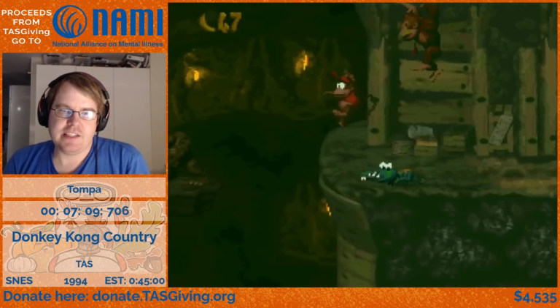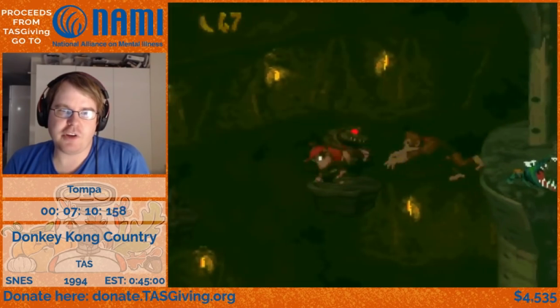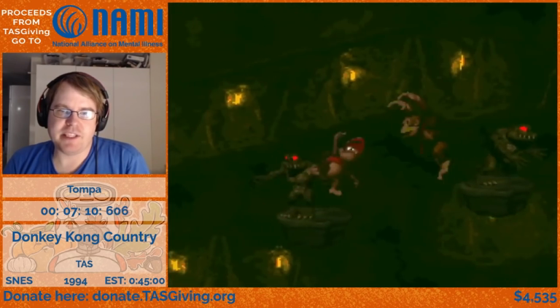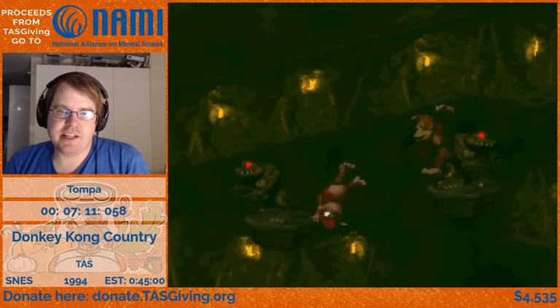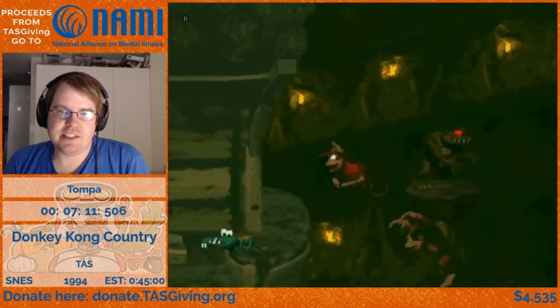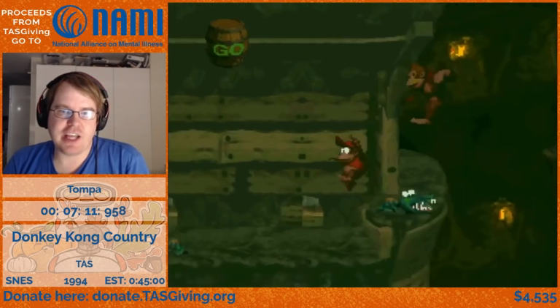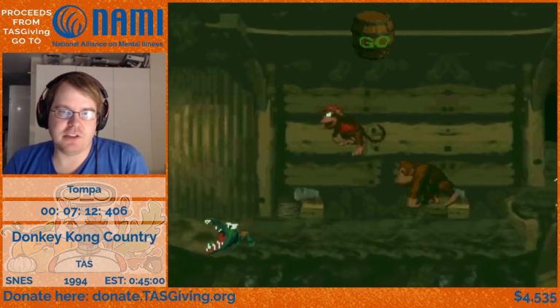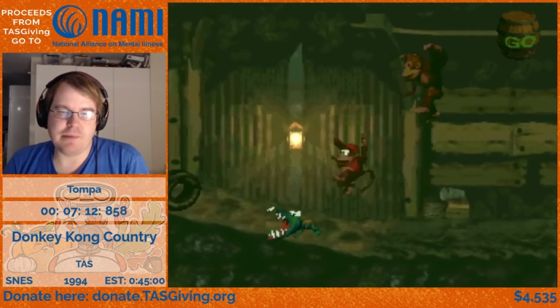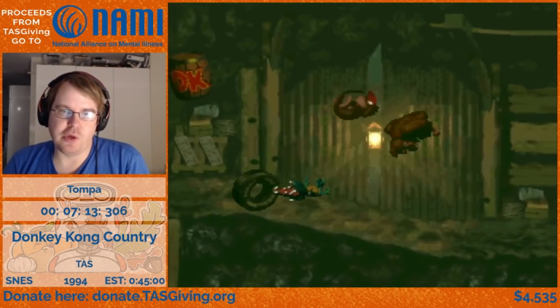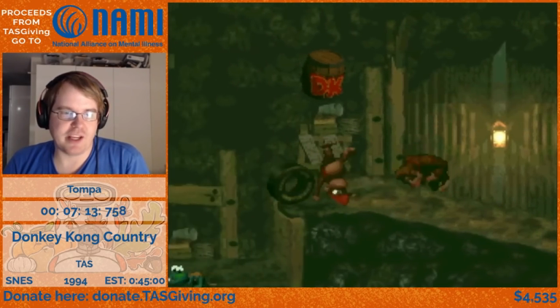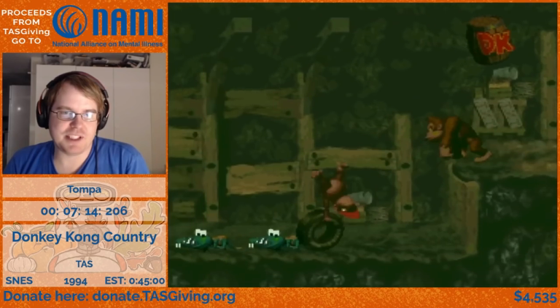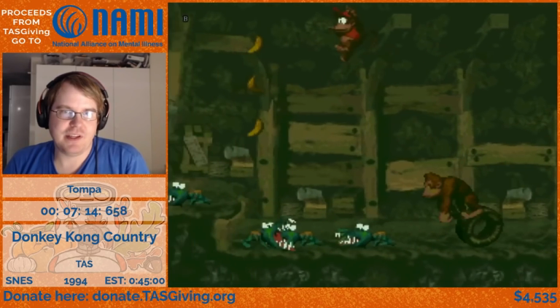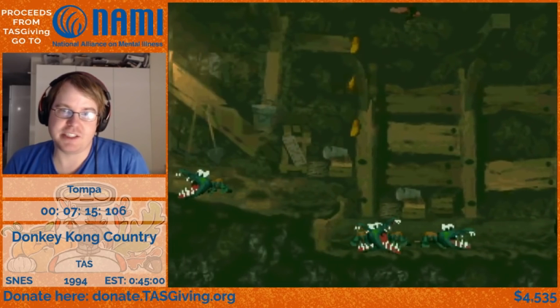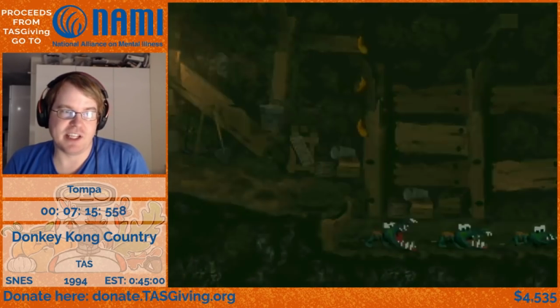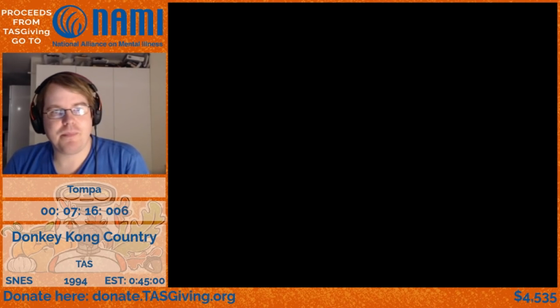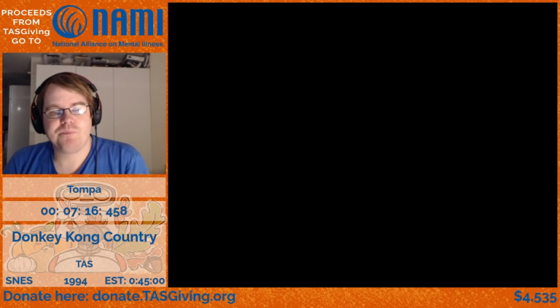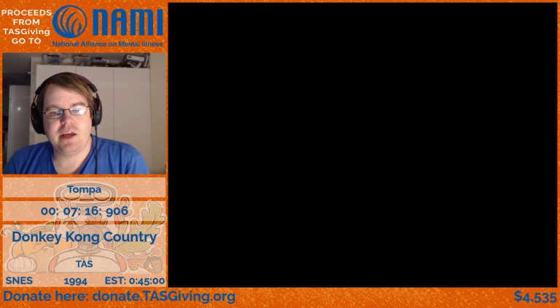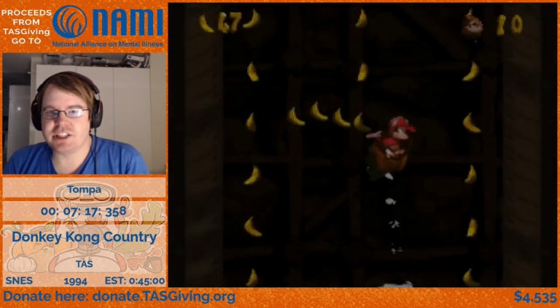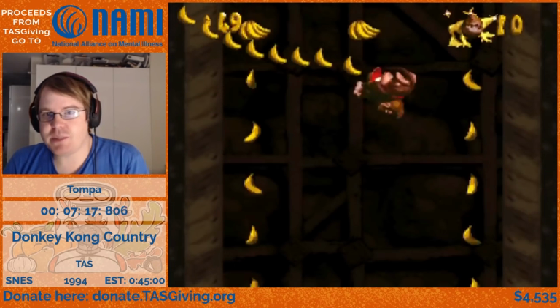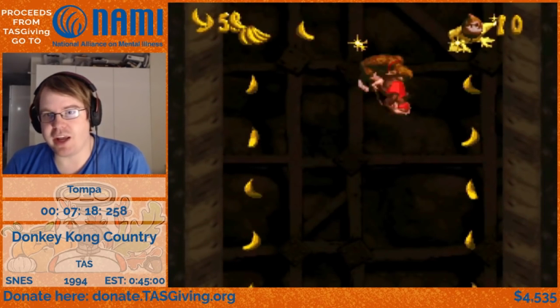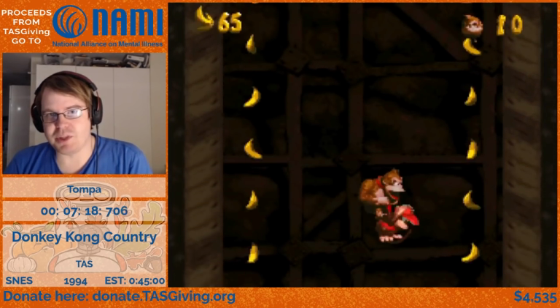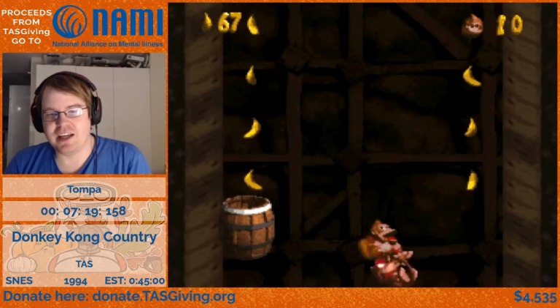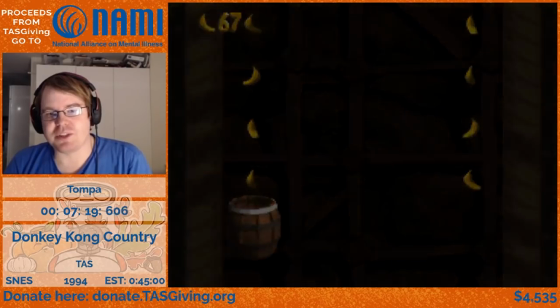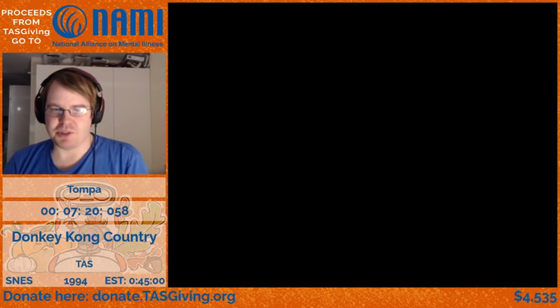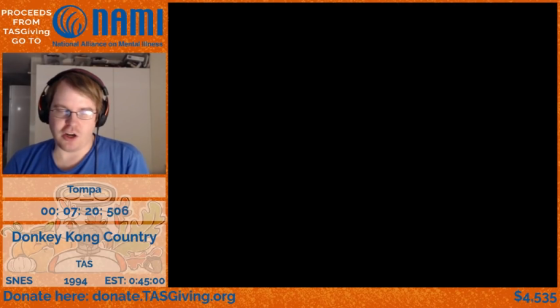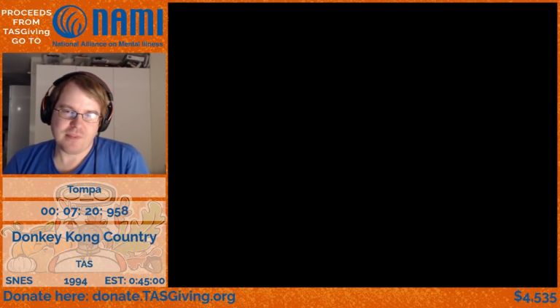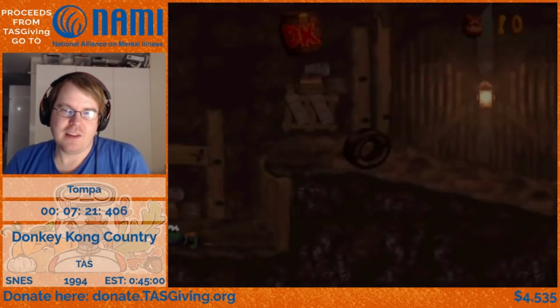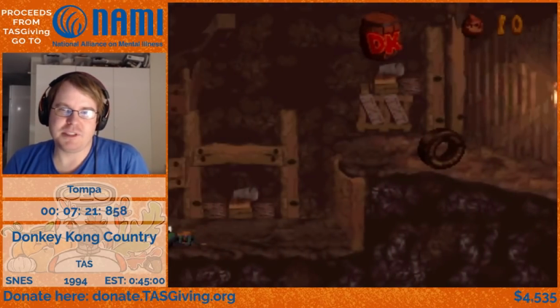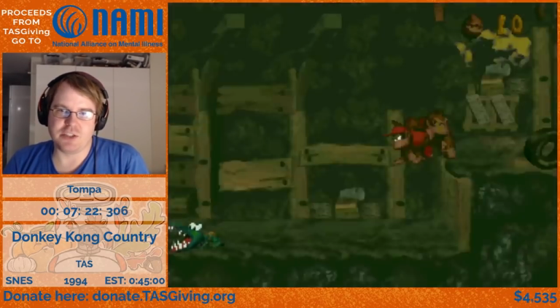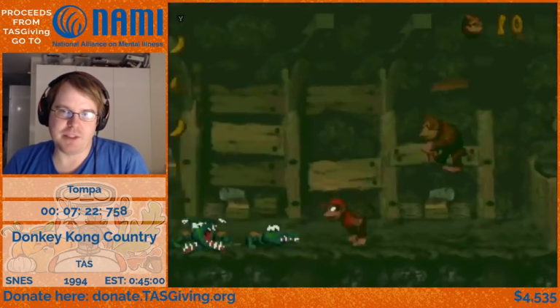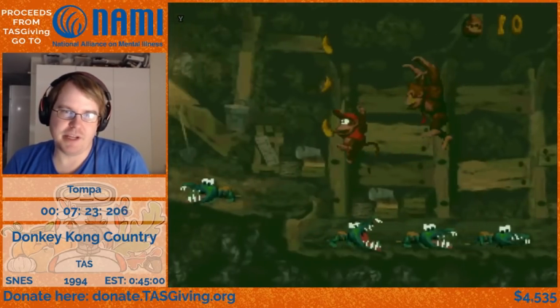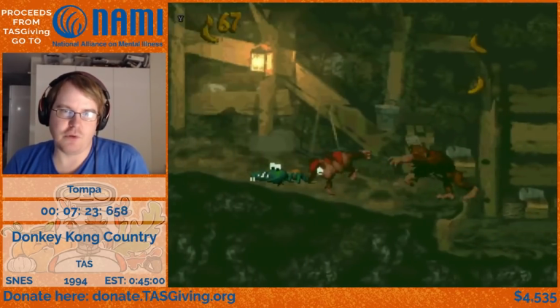These rock-rock enemies — in this version of the game you can simply roll through them without taking damage, that's just how it is. In the Japanese version you can kill them with a ground slap with Donkey Kong, but in this version you can just roll through.